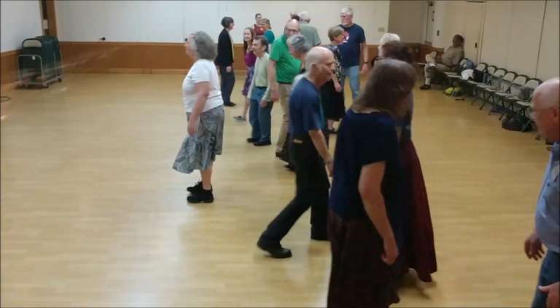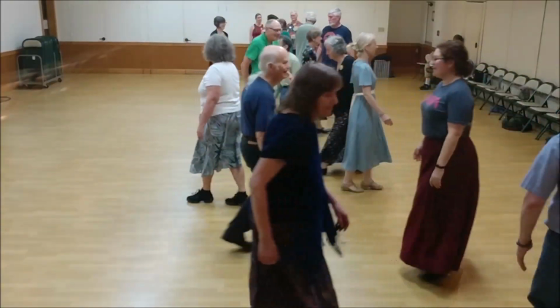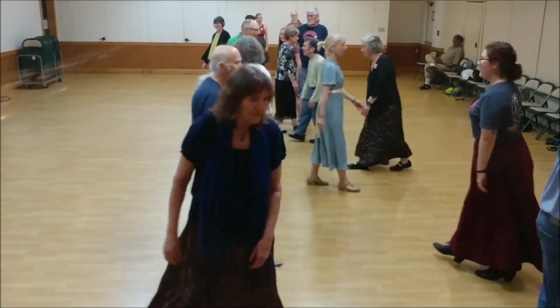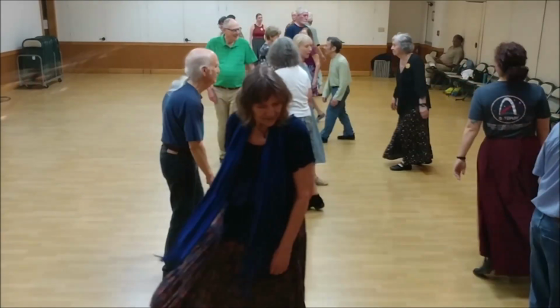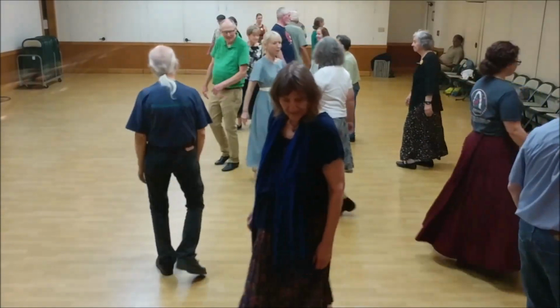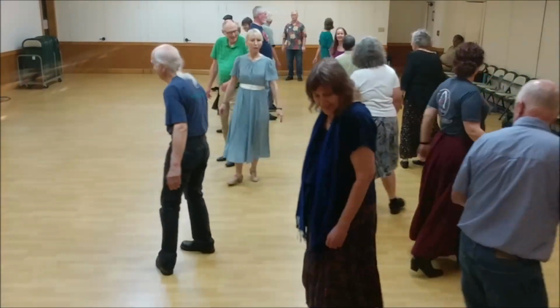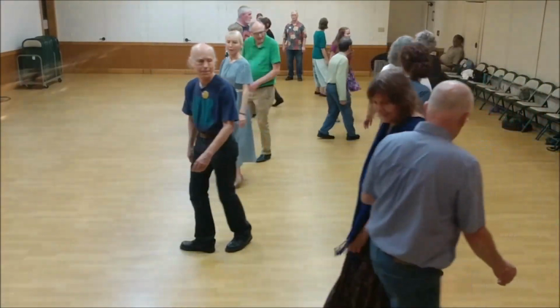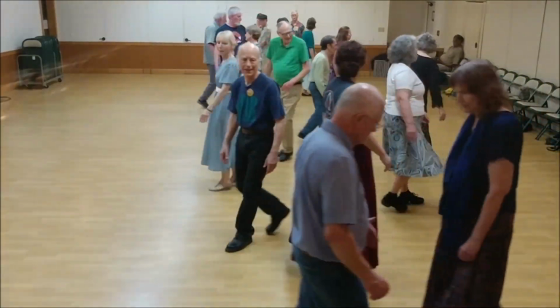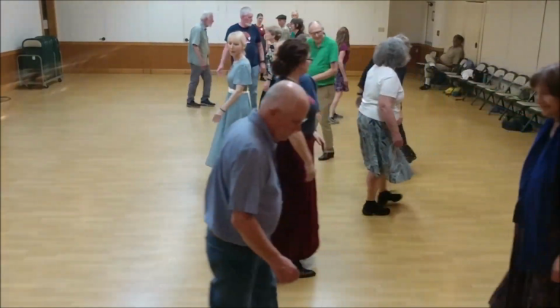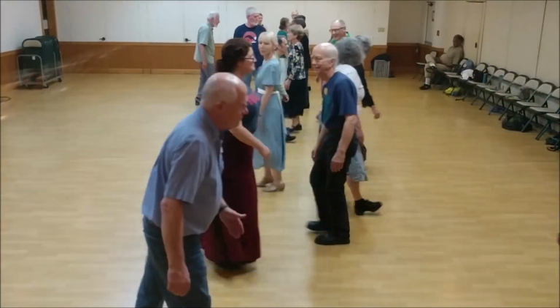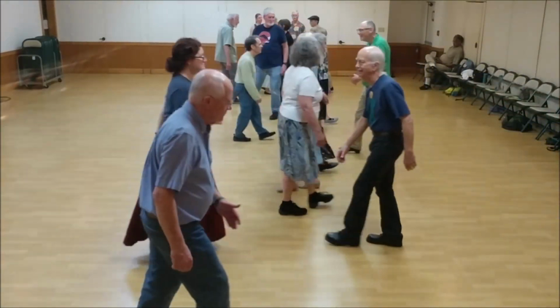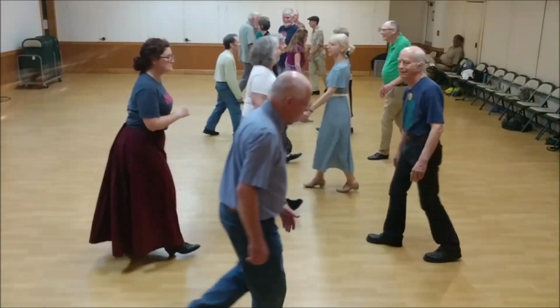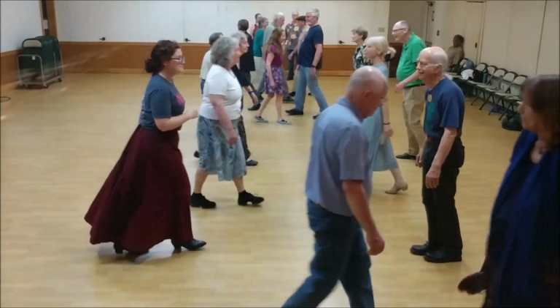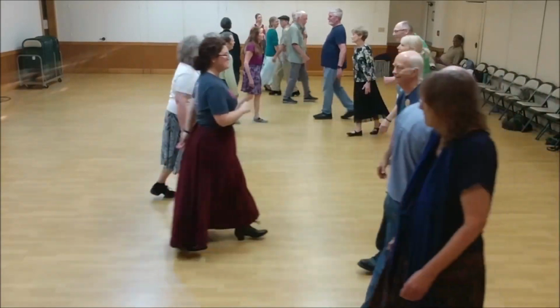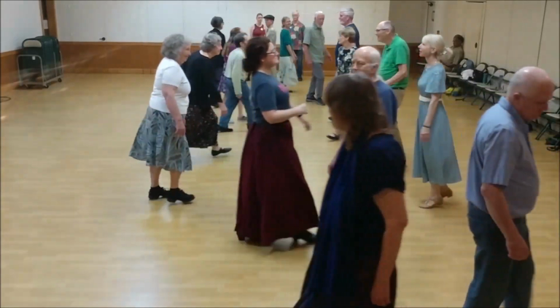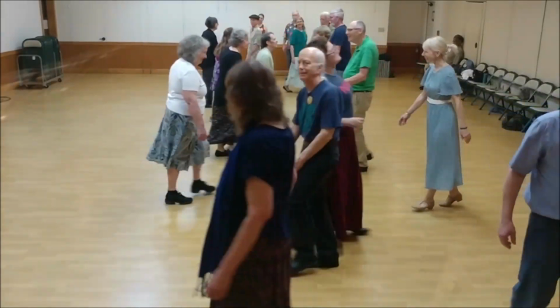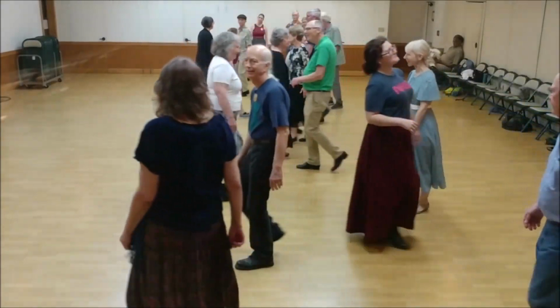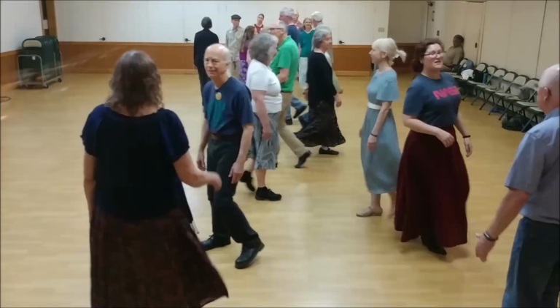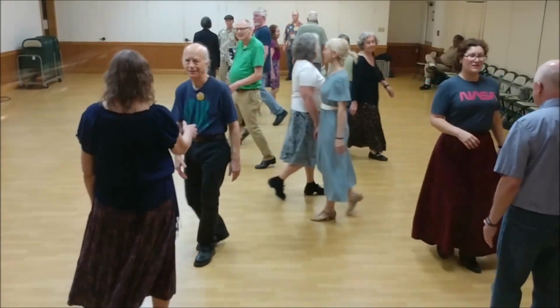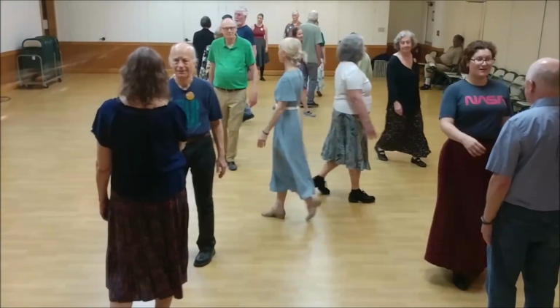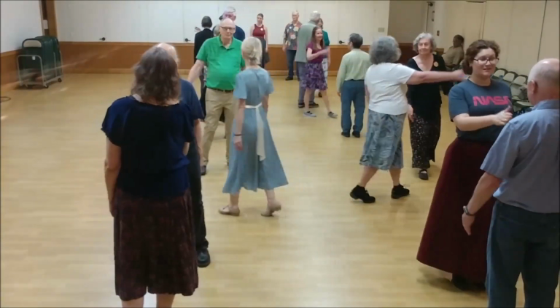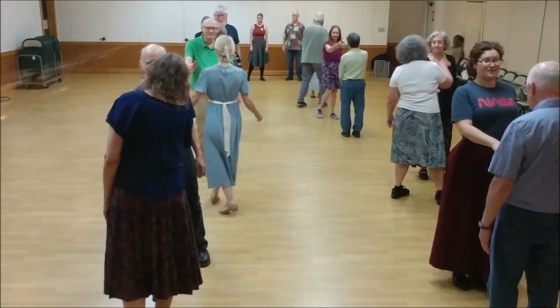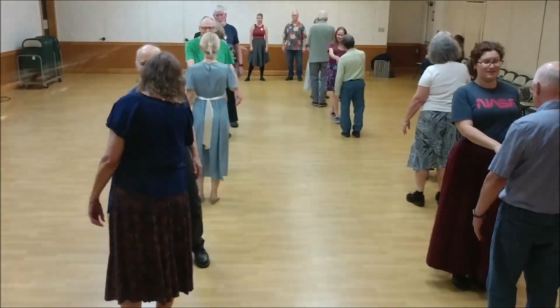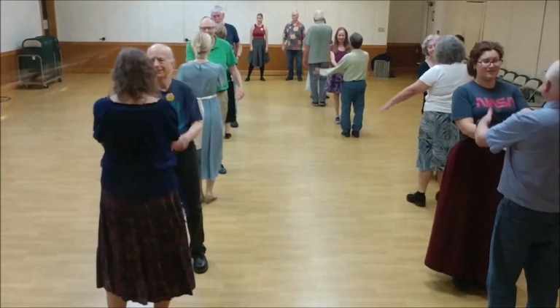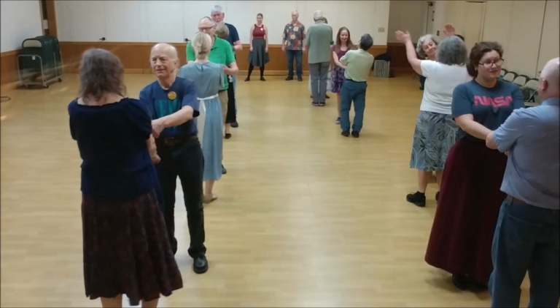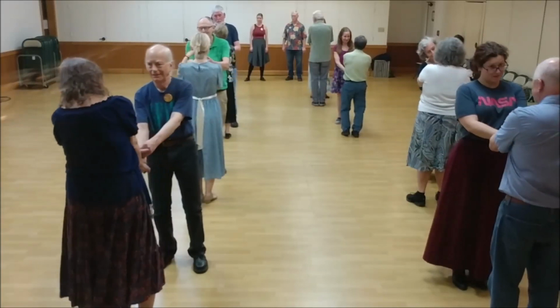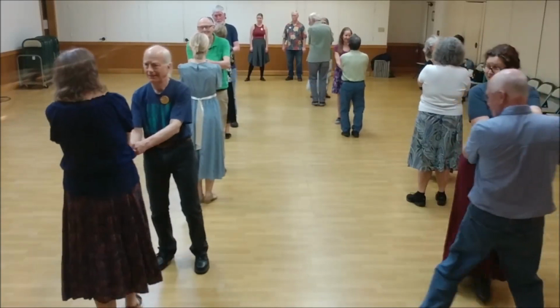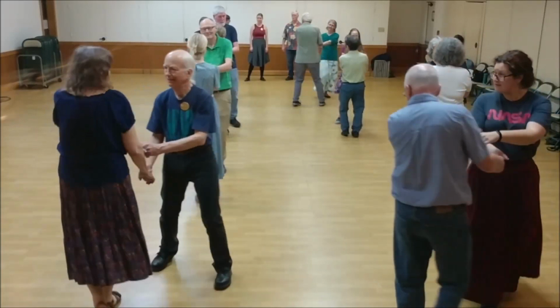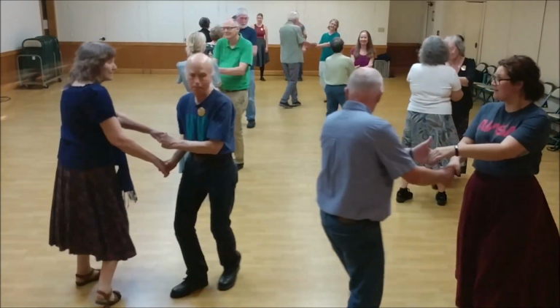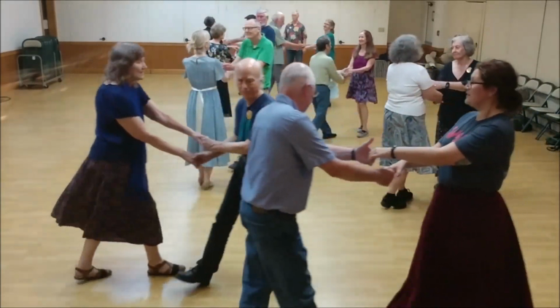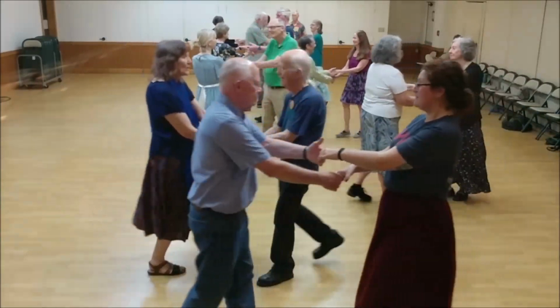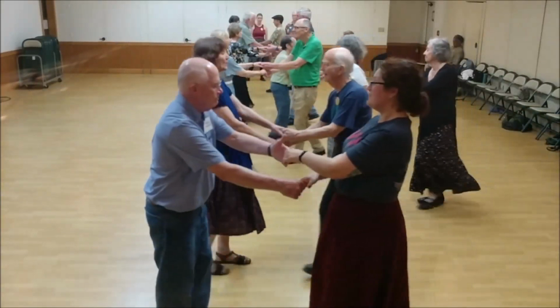Face out. Back up. Face out. Face your partner on the side. Join right and left. Head back up.